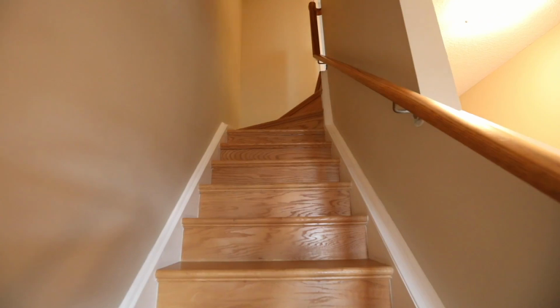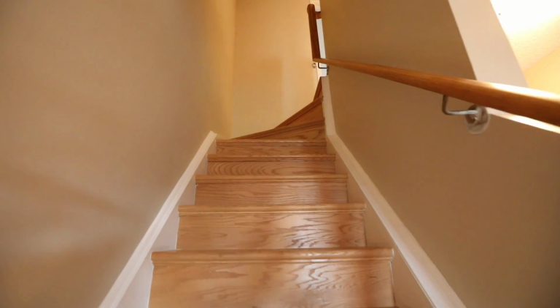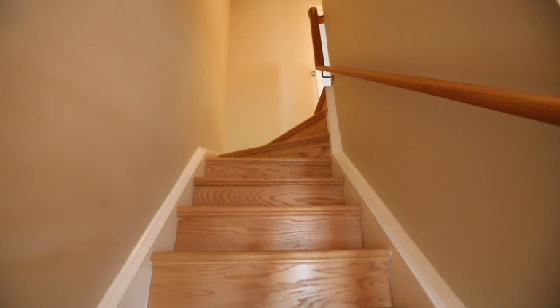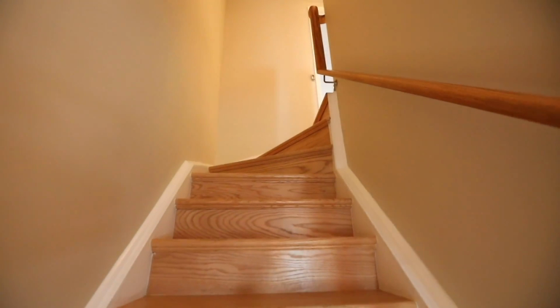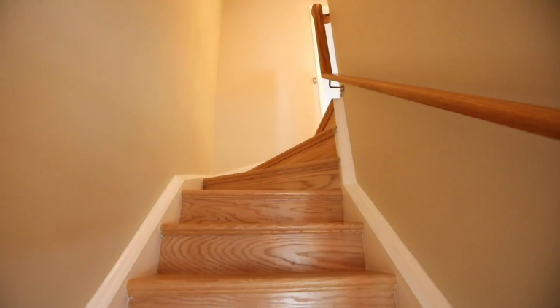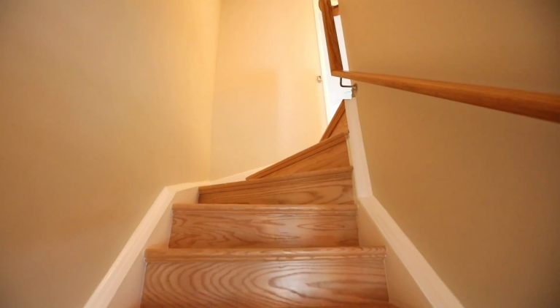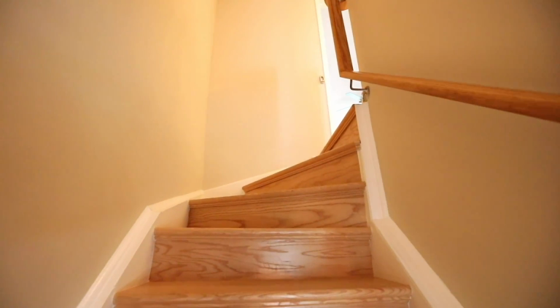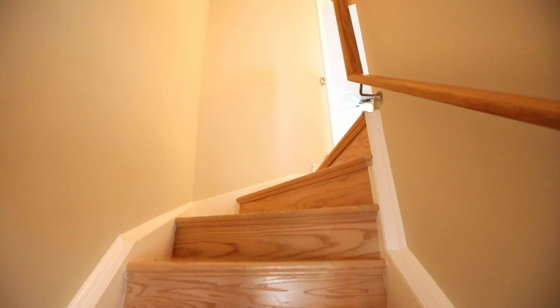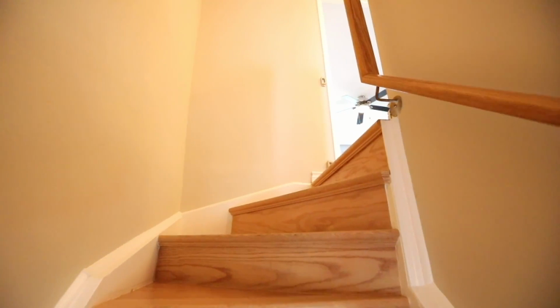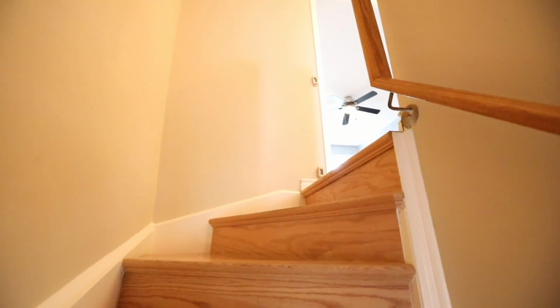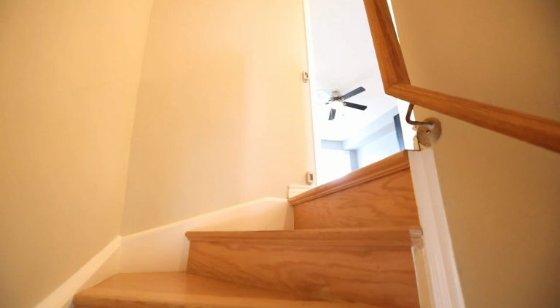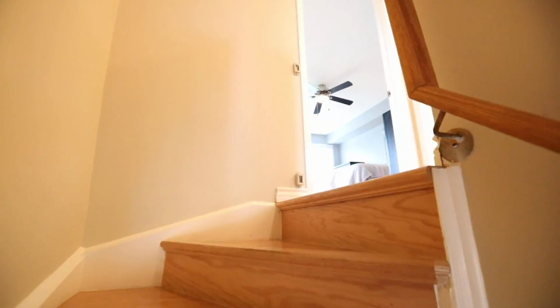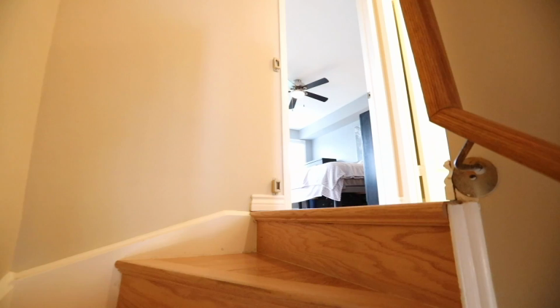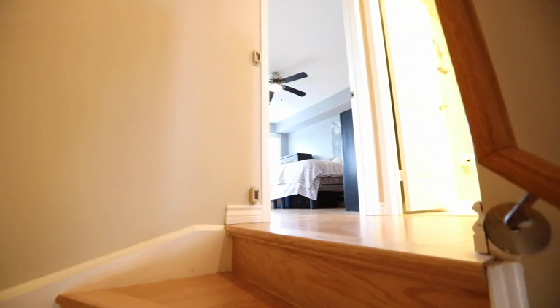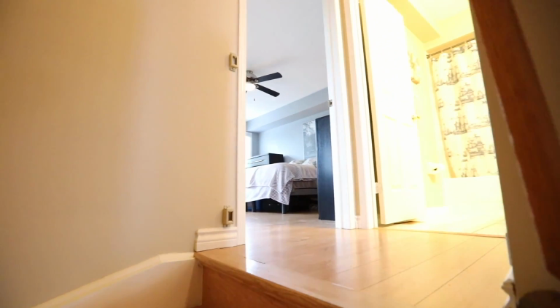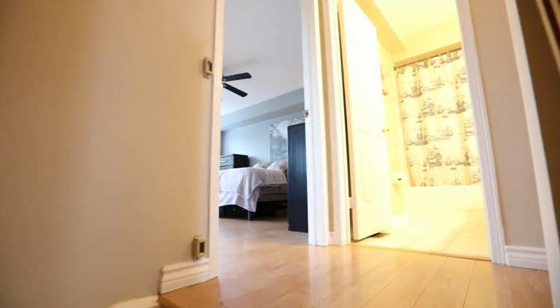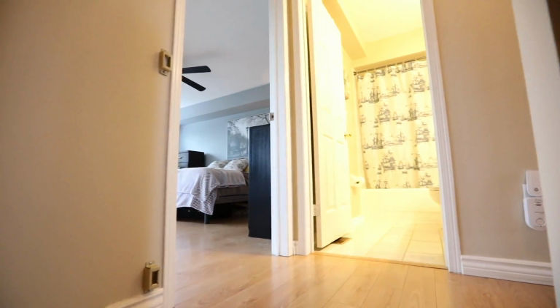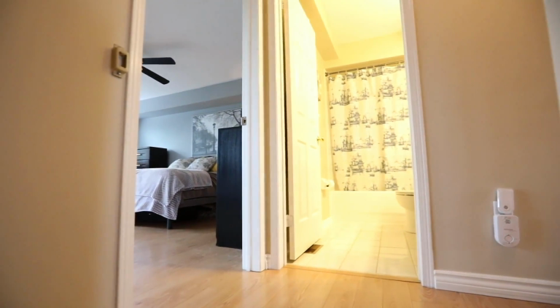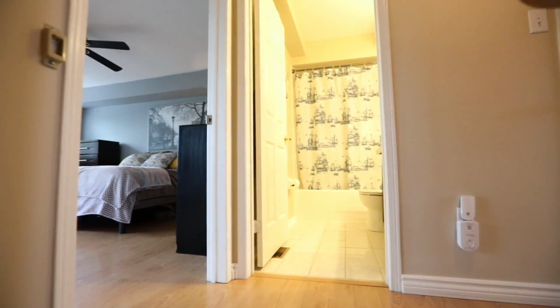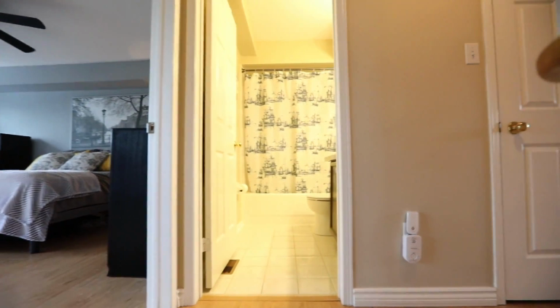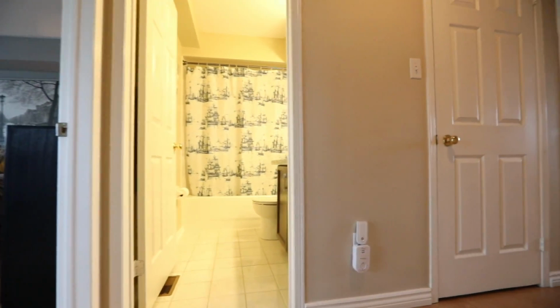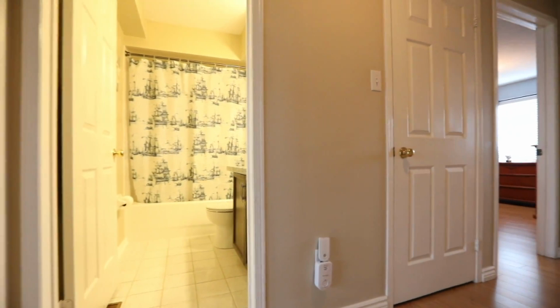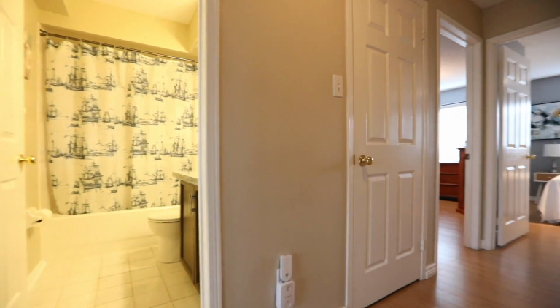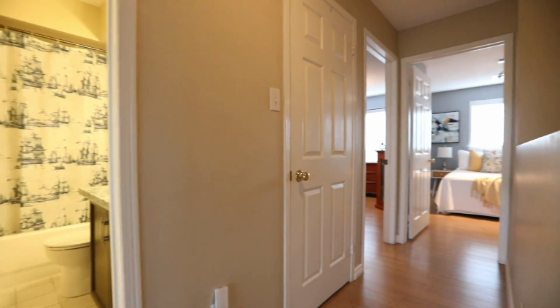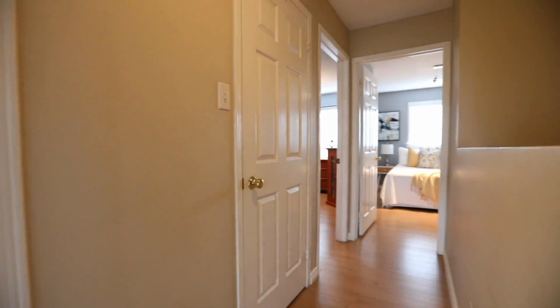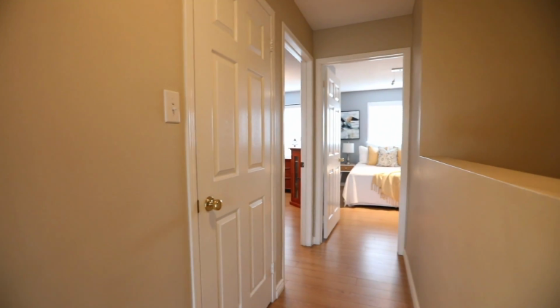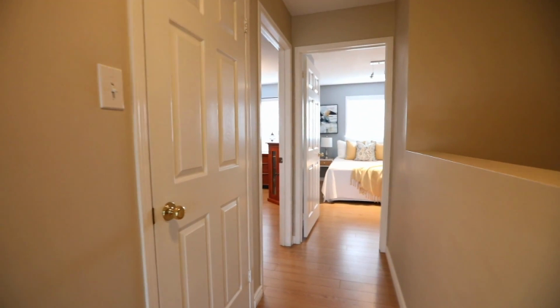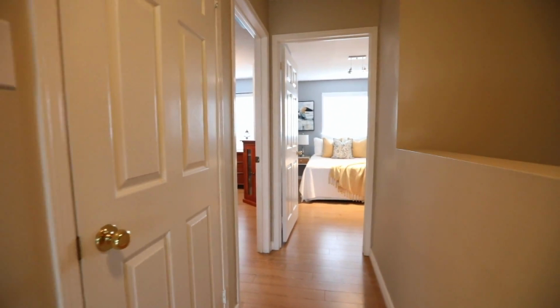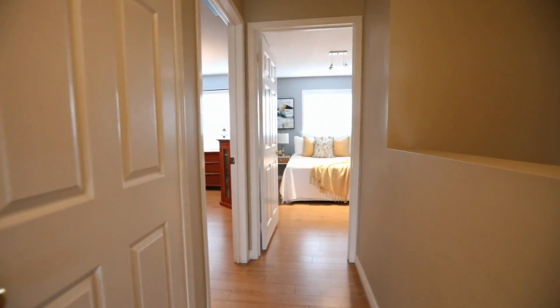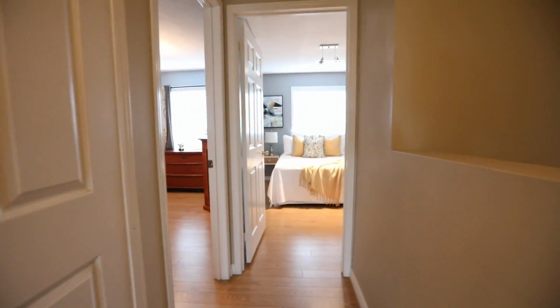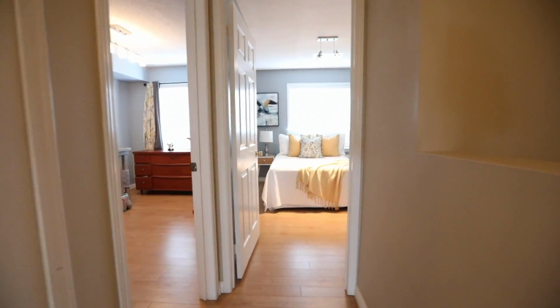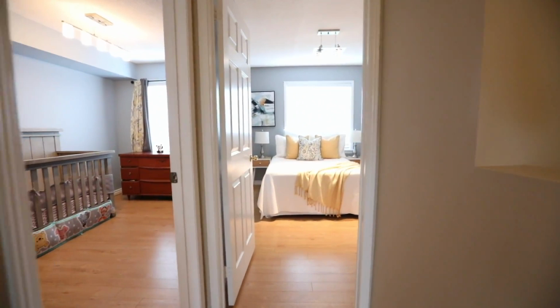Another oak staircase carries you to the upper level, which features laminate flooring throughout, two very spacious secondary bedrooms, a linen closet, and a four-piece washroom with a stone top vanity as well as a ceramic tiled floor and bath area.